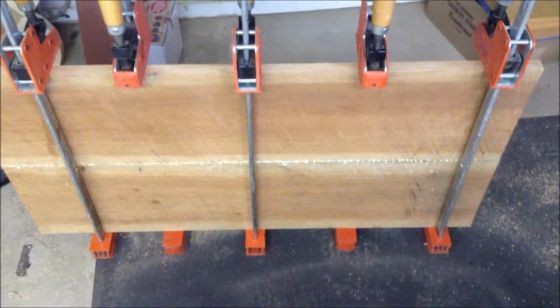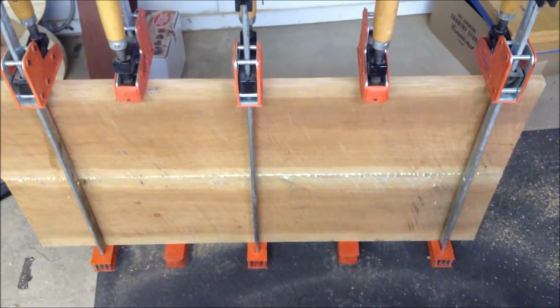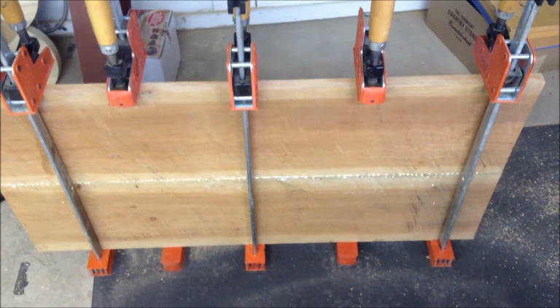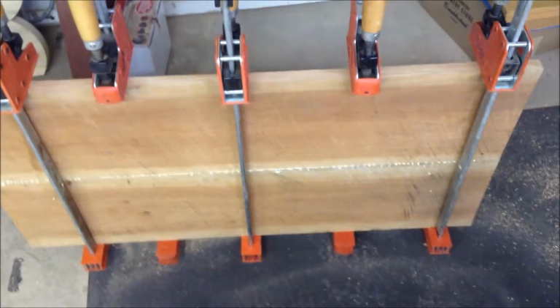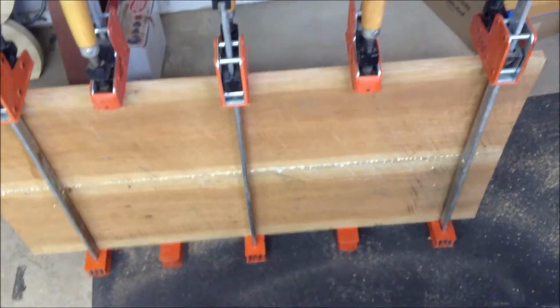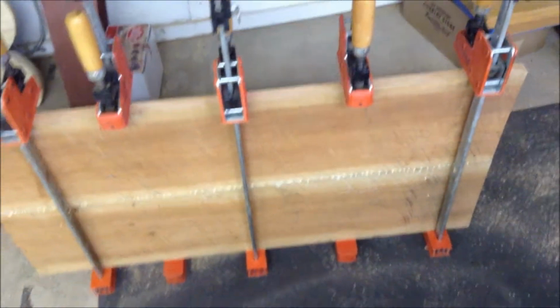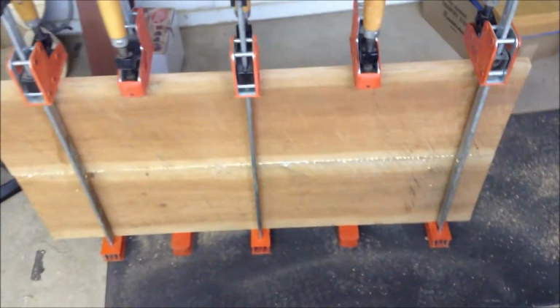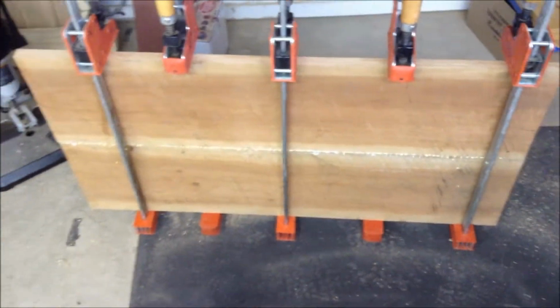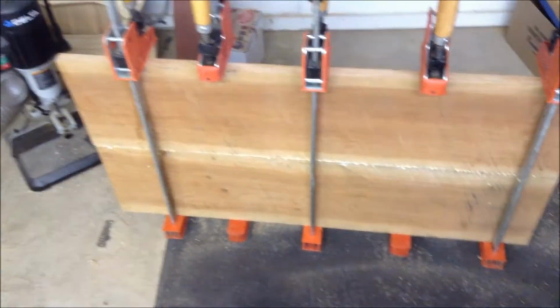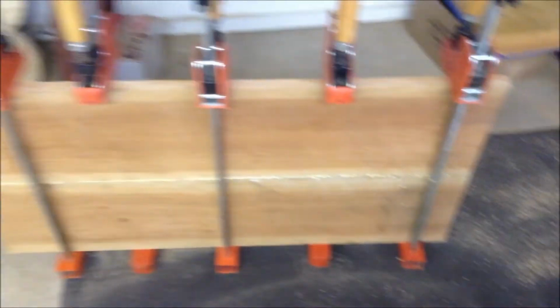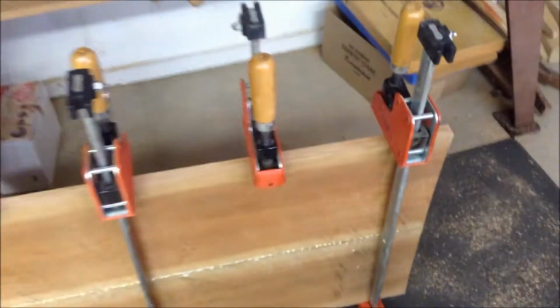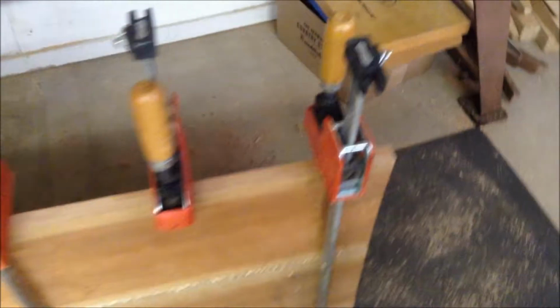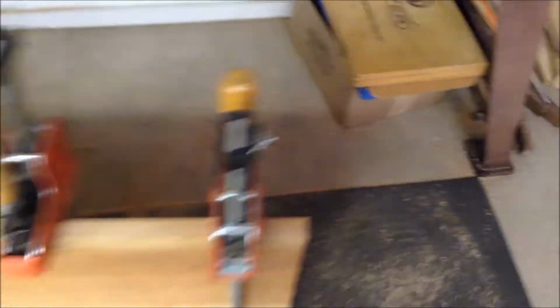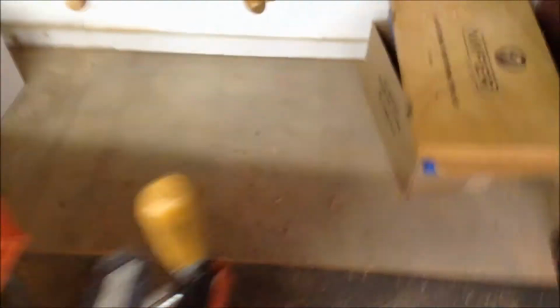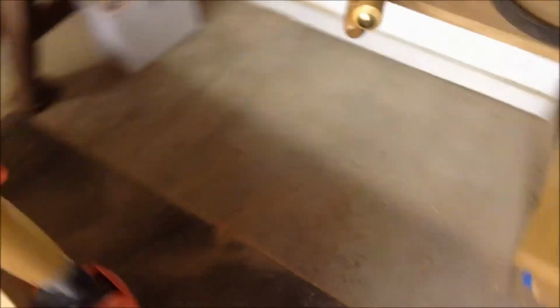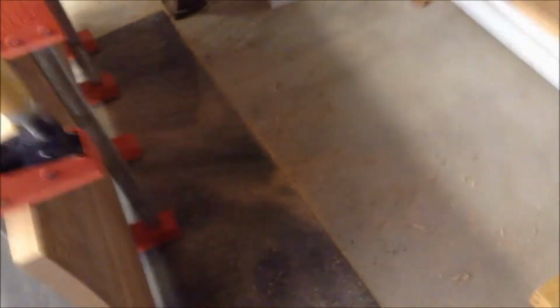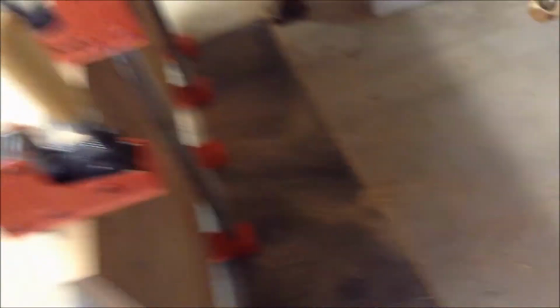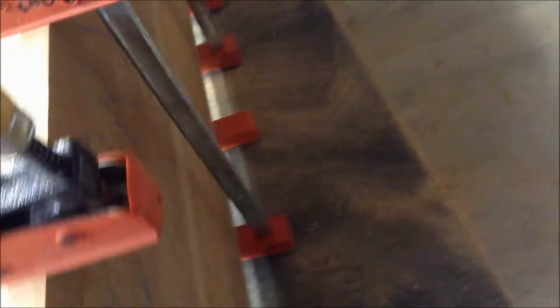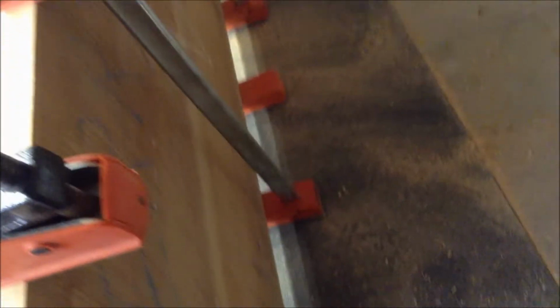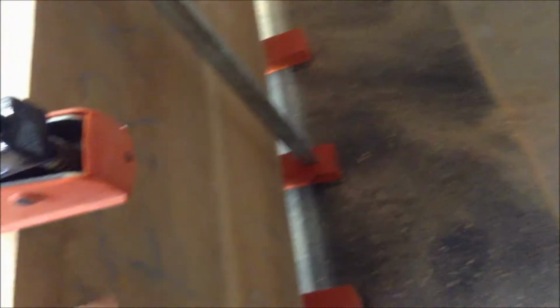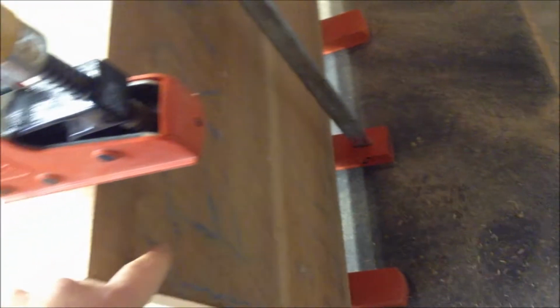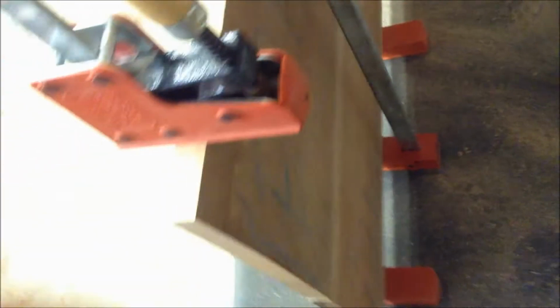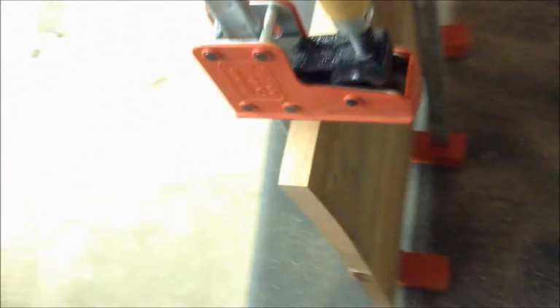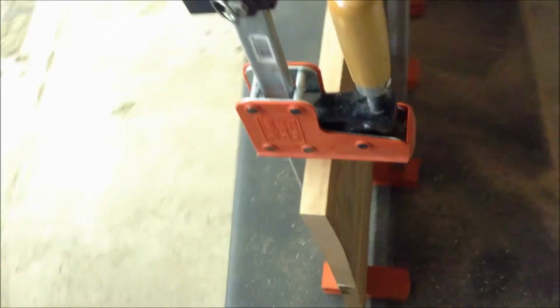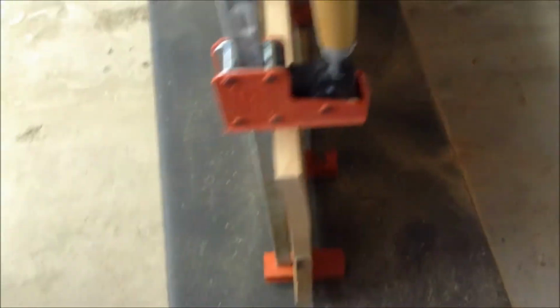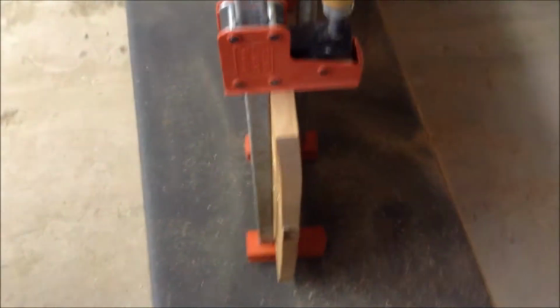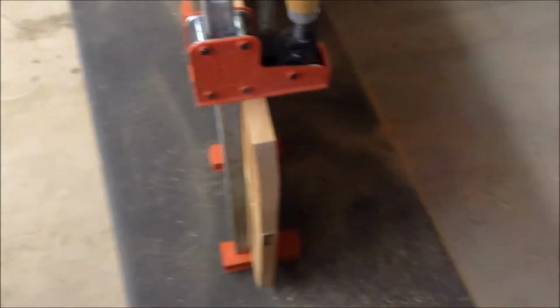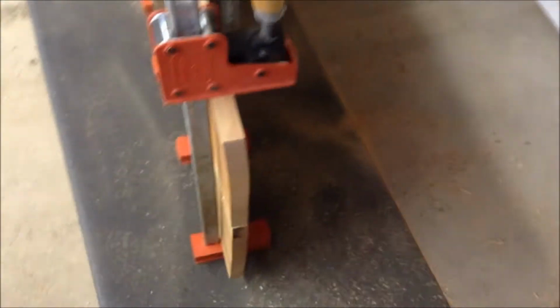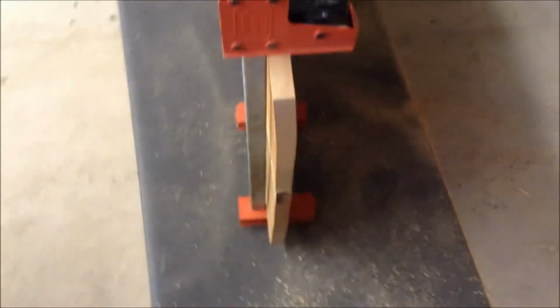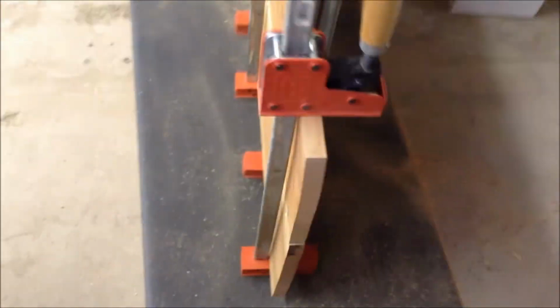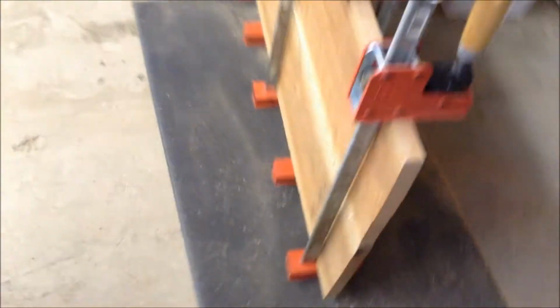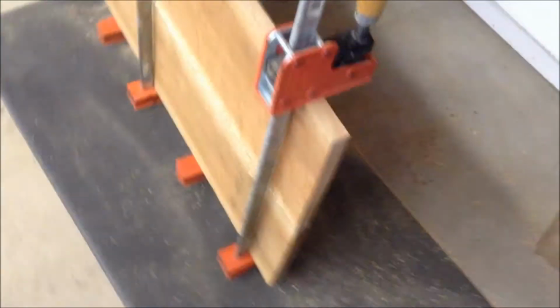So here's the top of the table so far. It's glued together because we want it to be wider than it was. And we're going to call it Terry. I'm just vlogging the table.